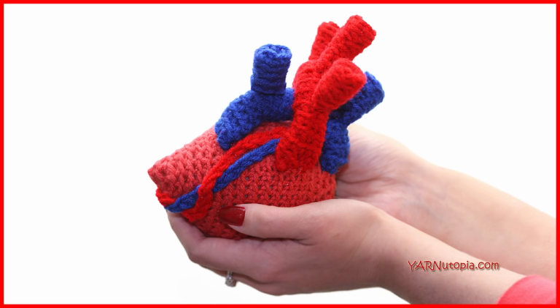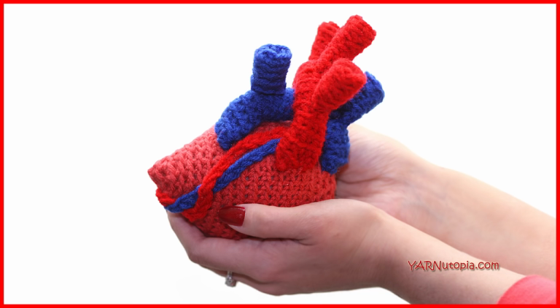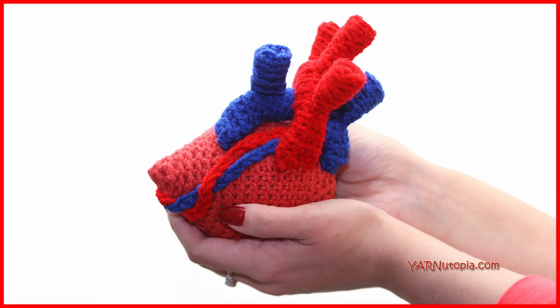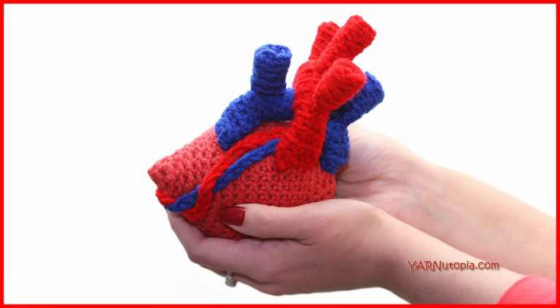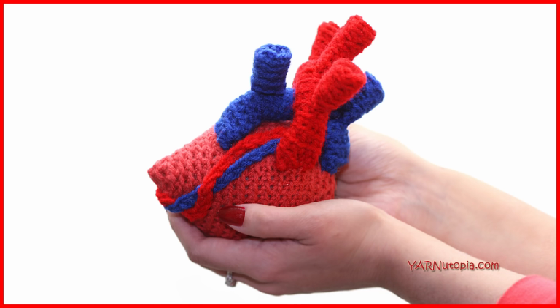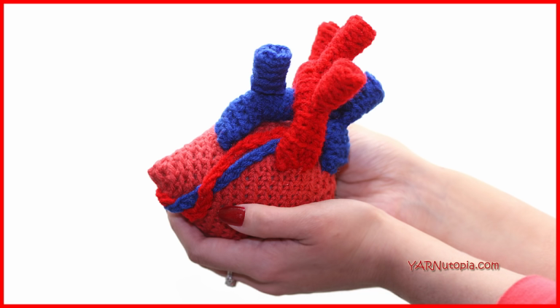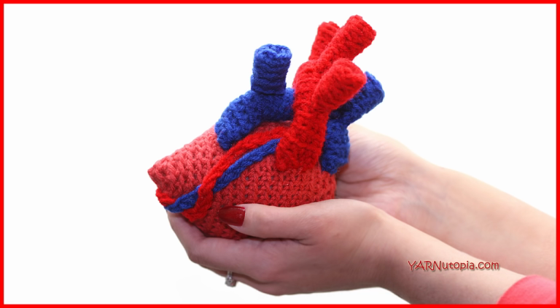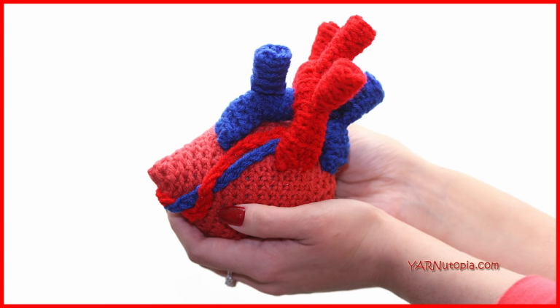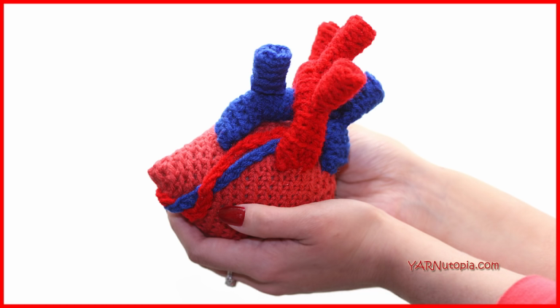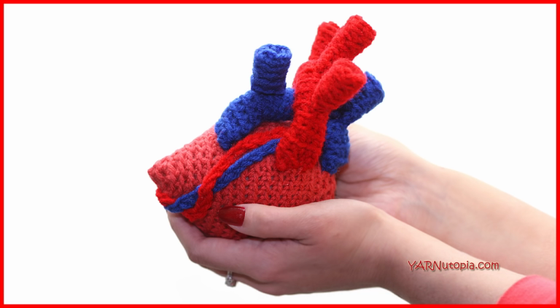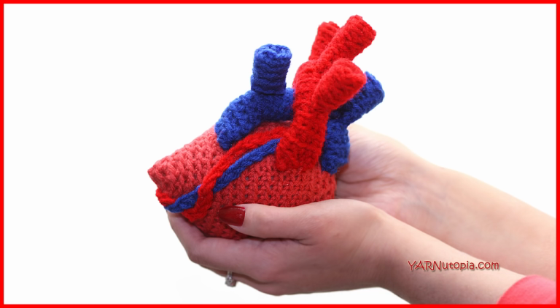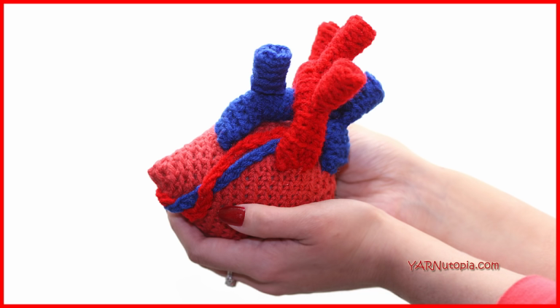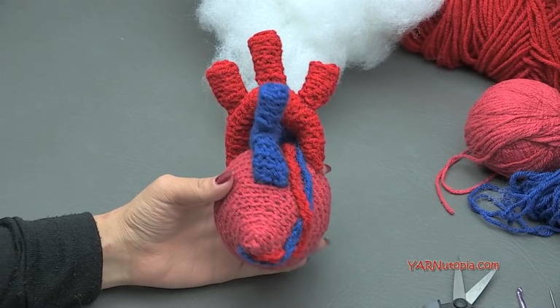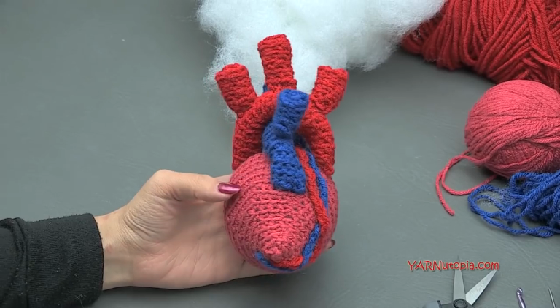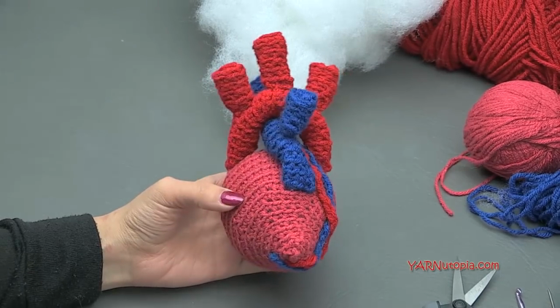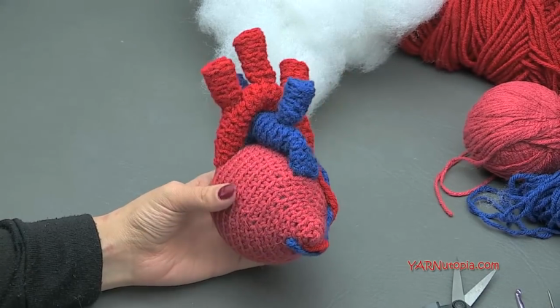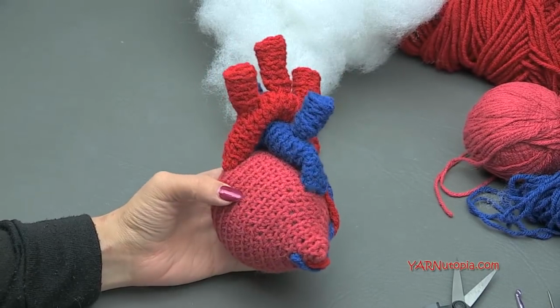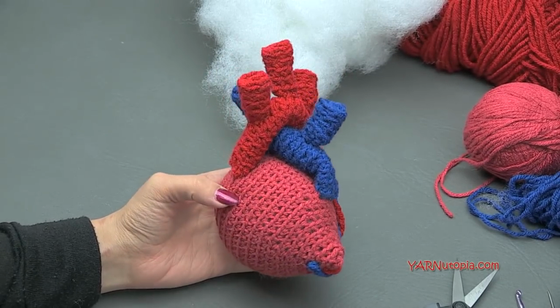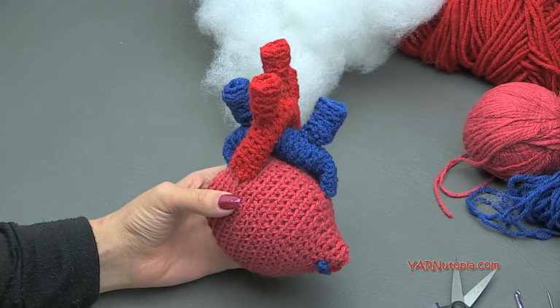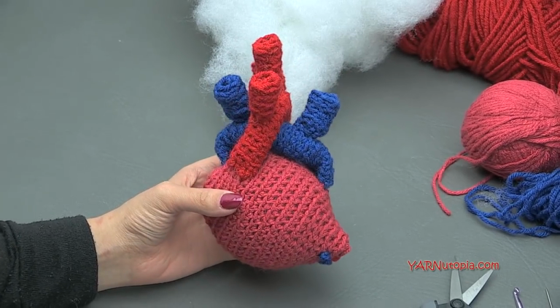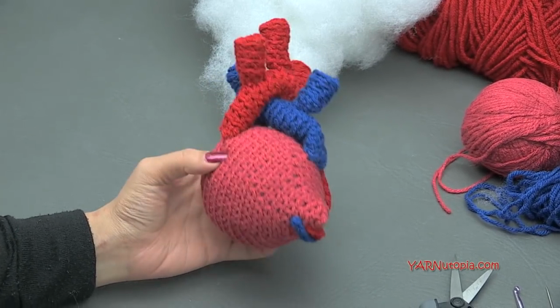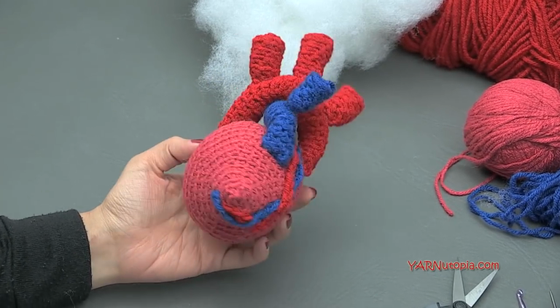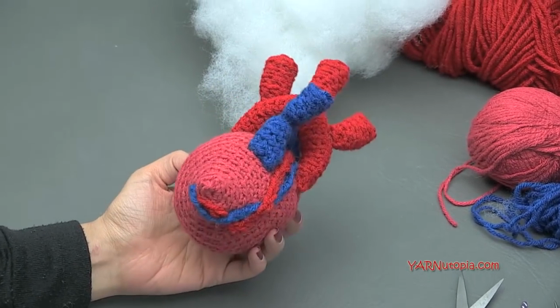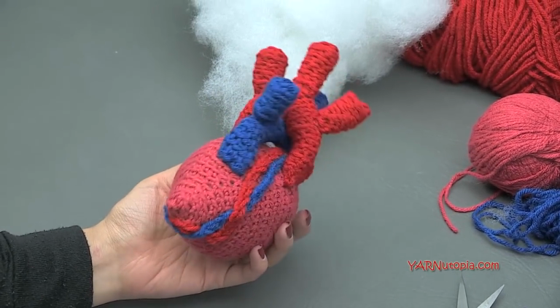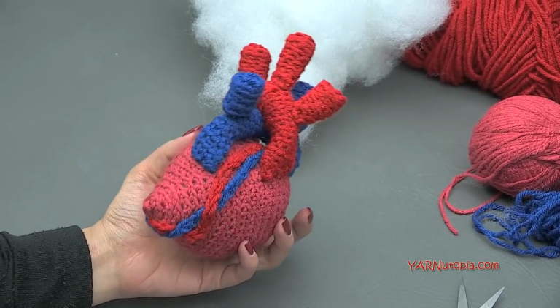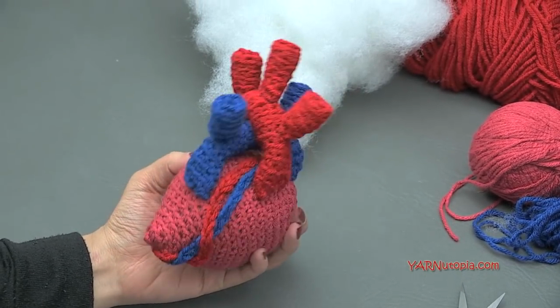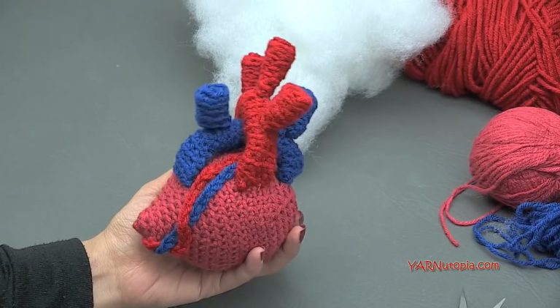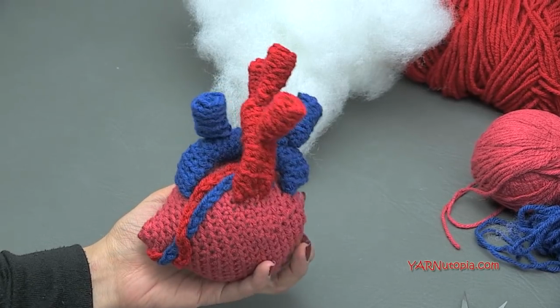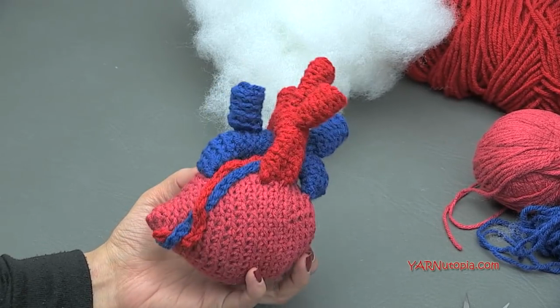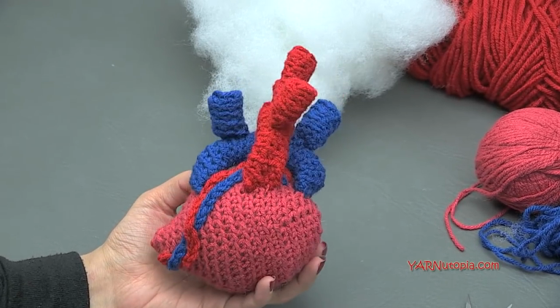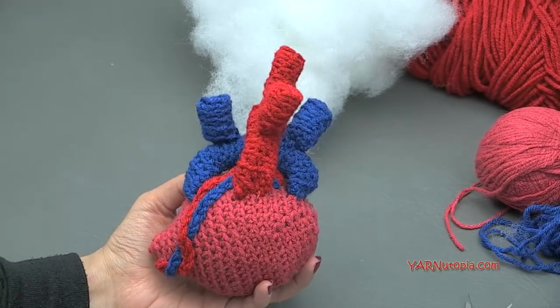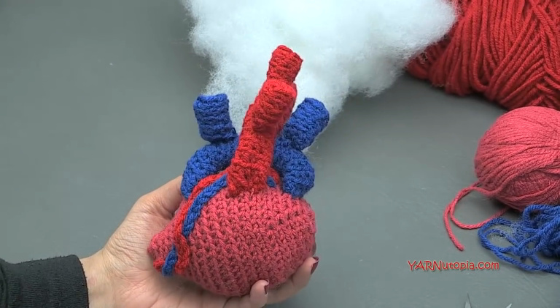Hi everyone, it's Nadia from Yarn Utopia. Today we are making an anatomically correct heart. This looks so awesome. It was a lot of fun to make and you can make your own just by following along with this video.